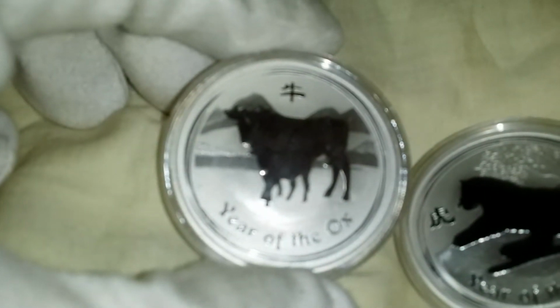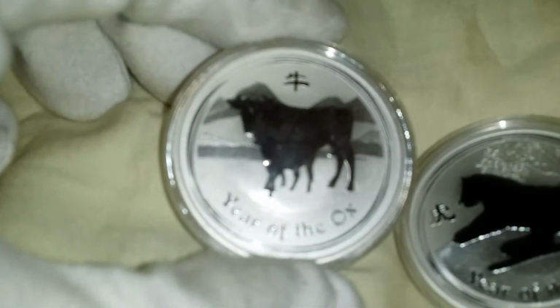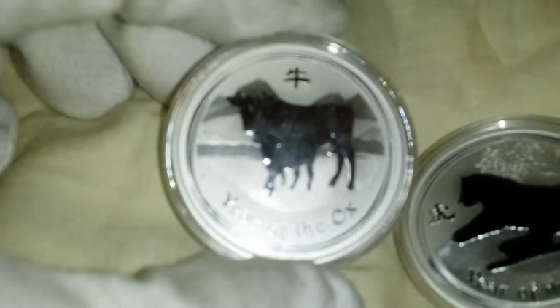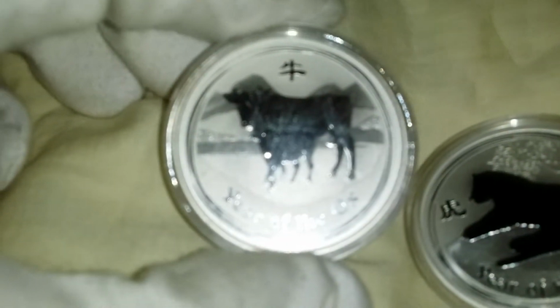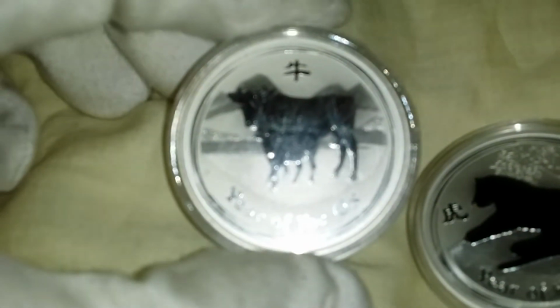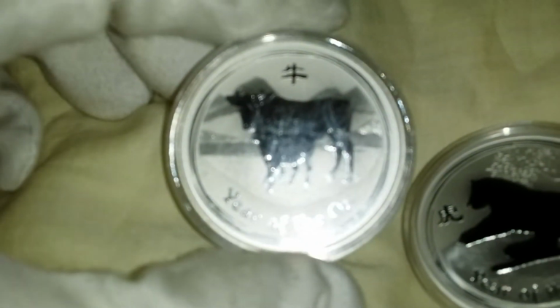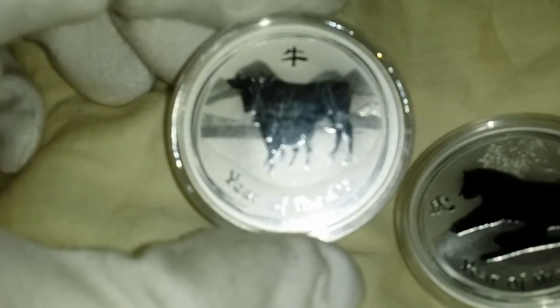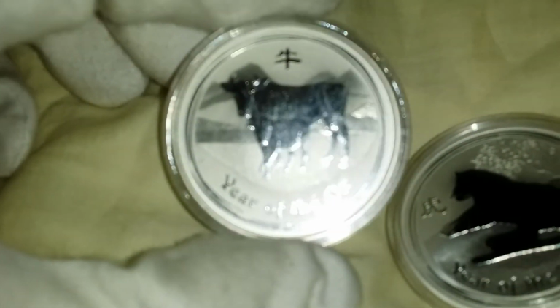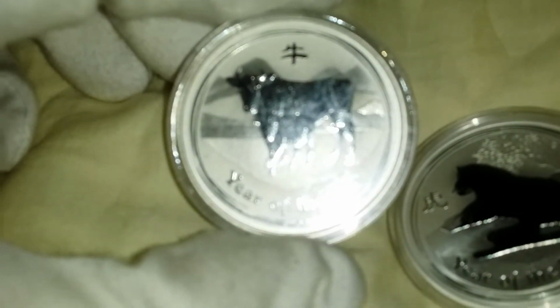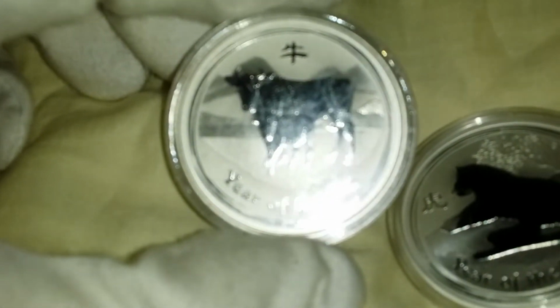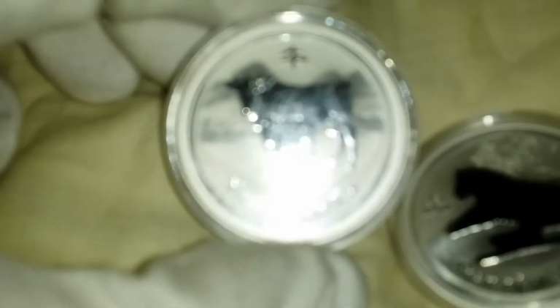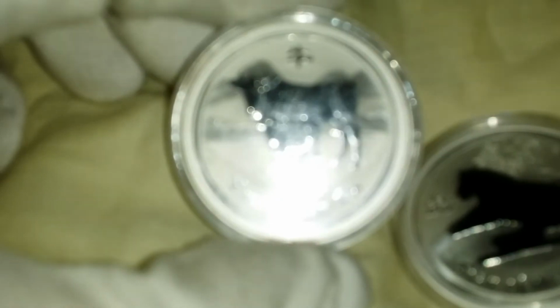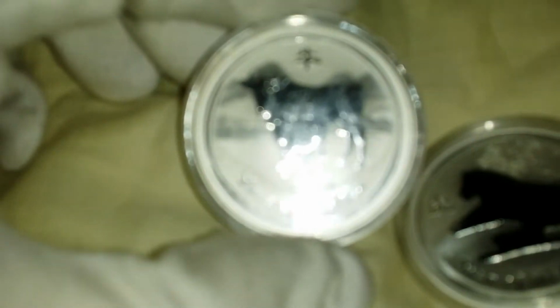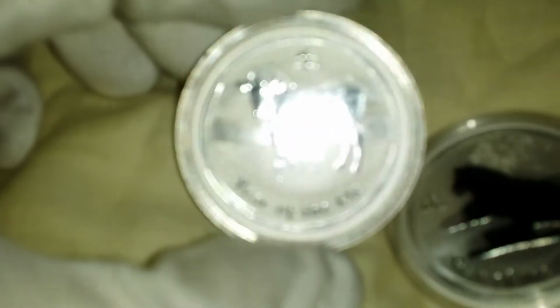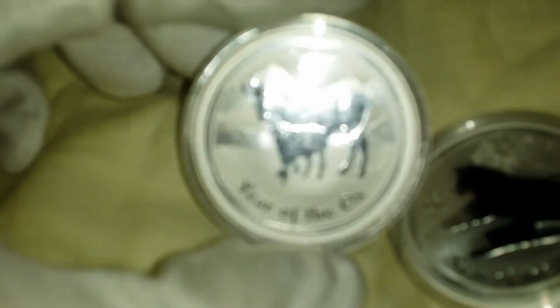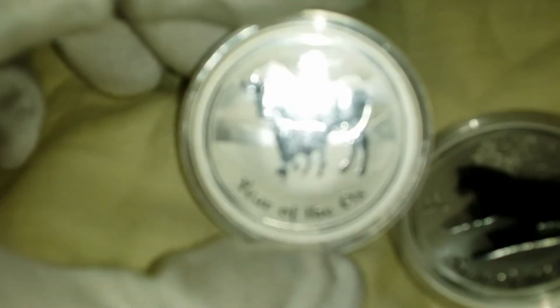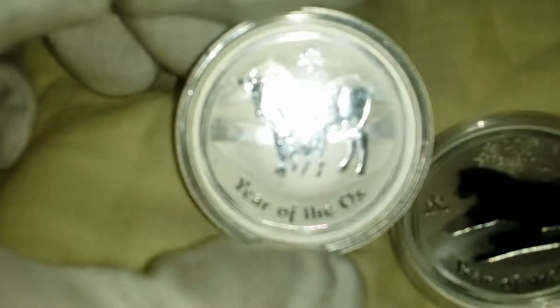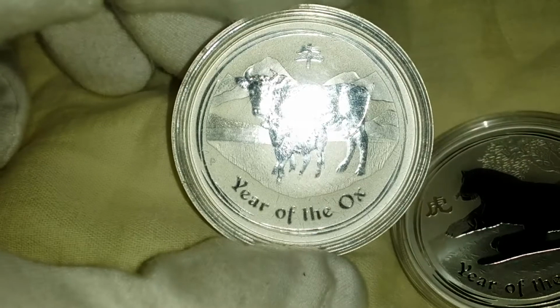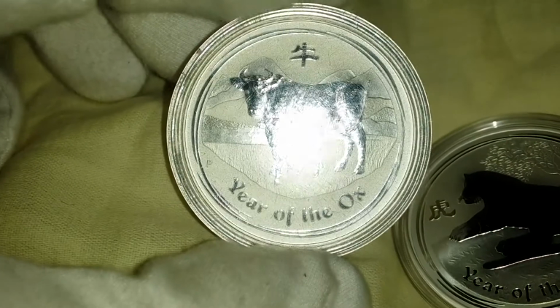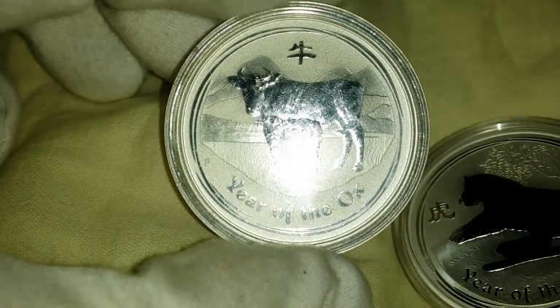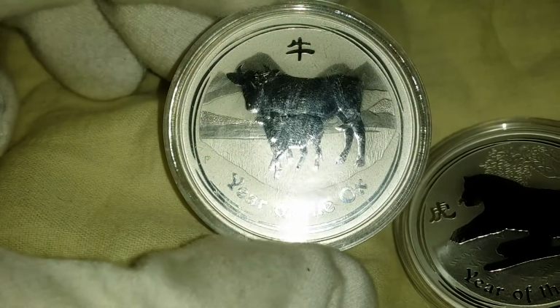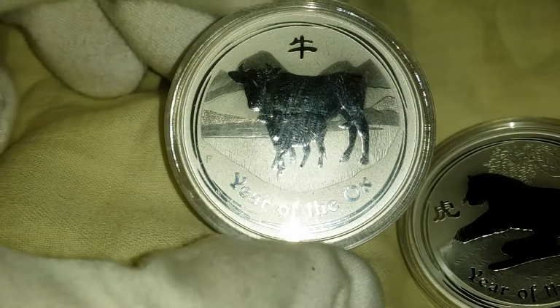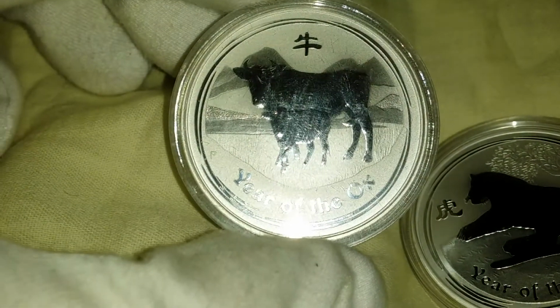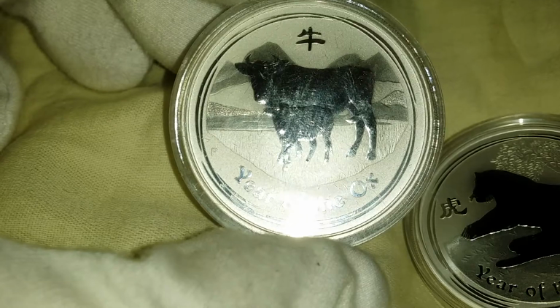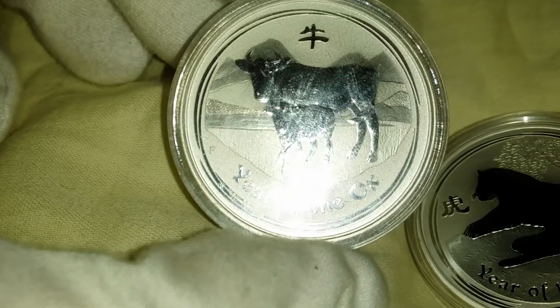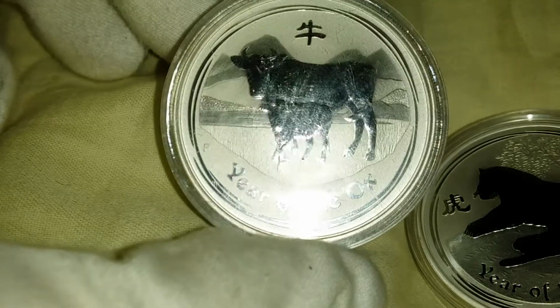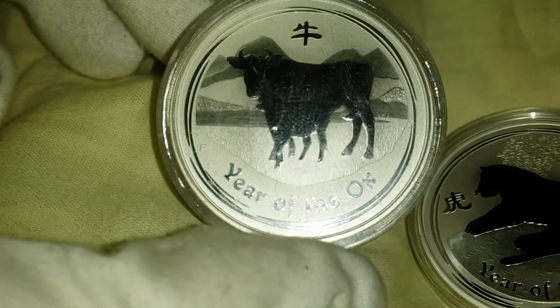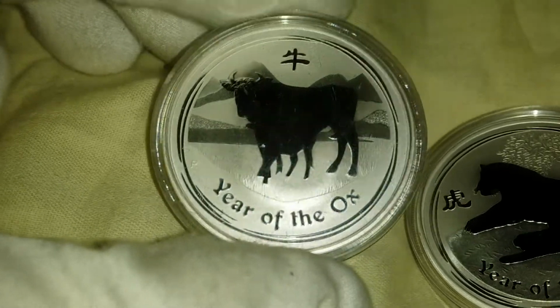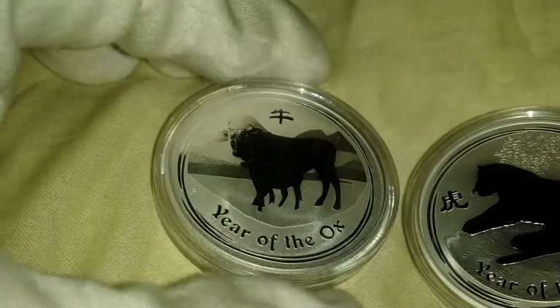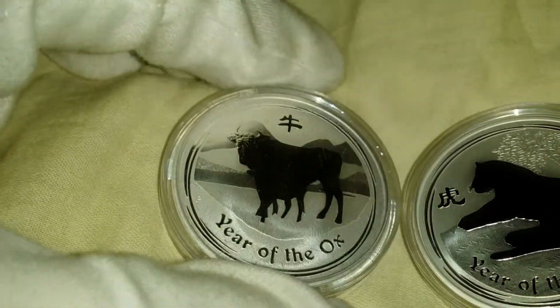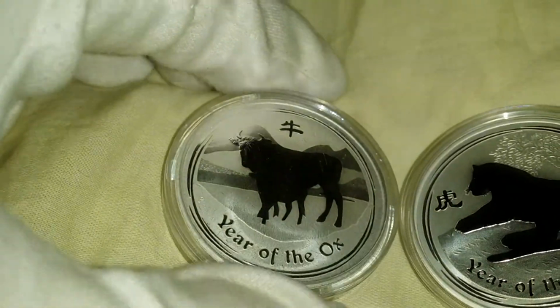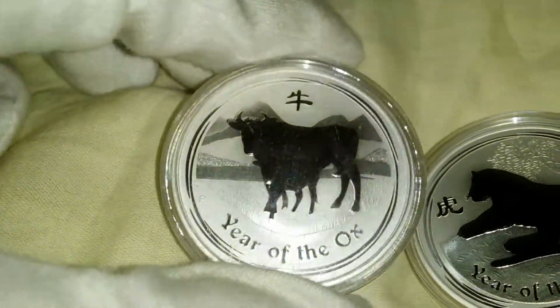Hey guys, Rafacopter here again, and today is day 29 of our 30 ounces in 30 days. We are wrapping pretty quick here, so we'll get right into it.